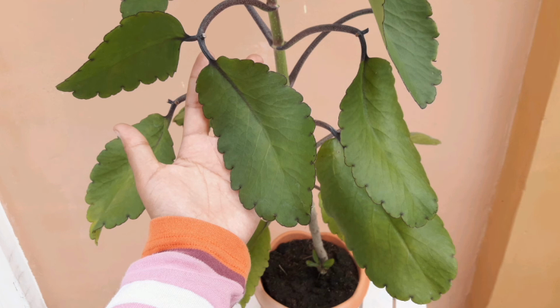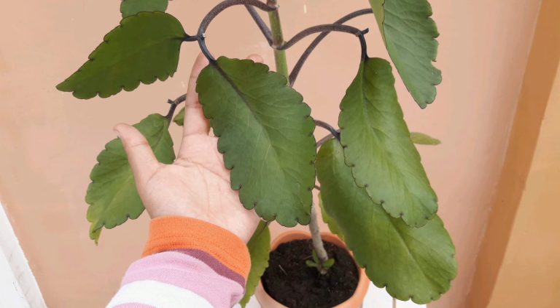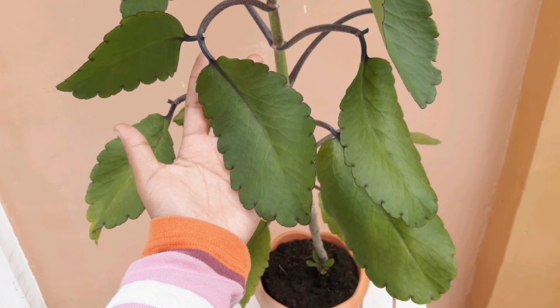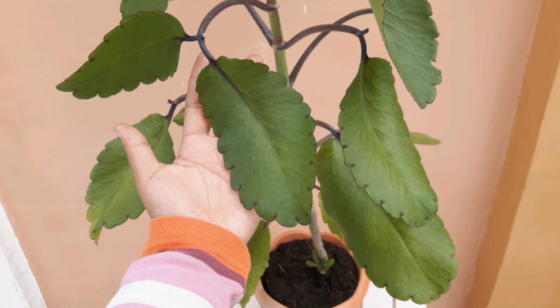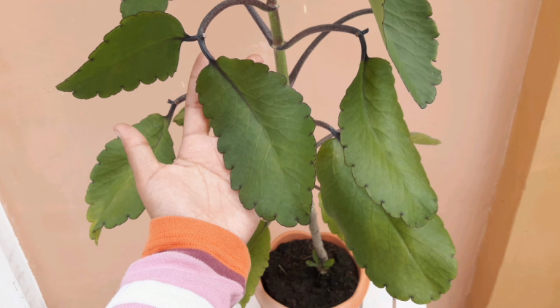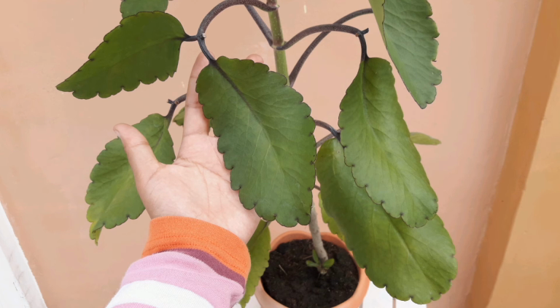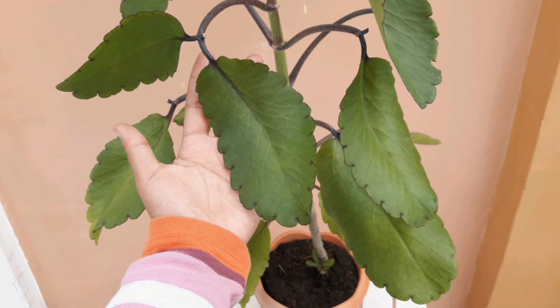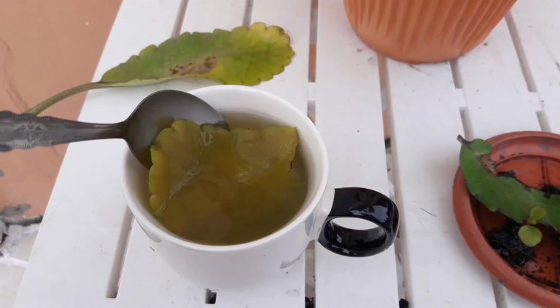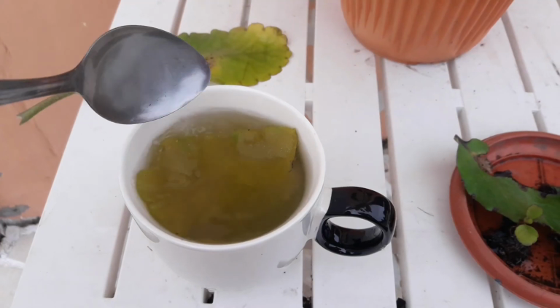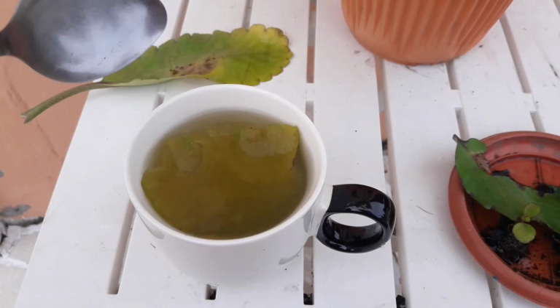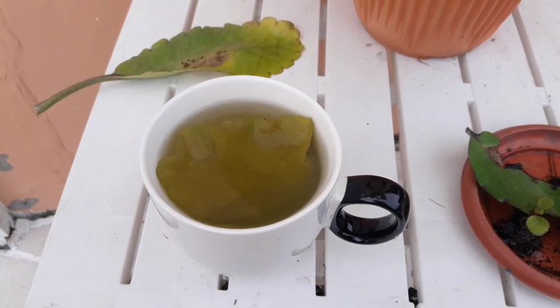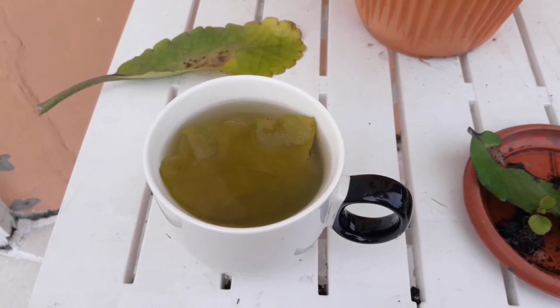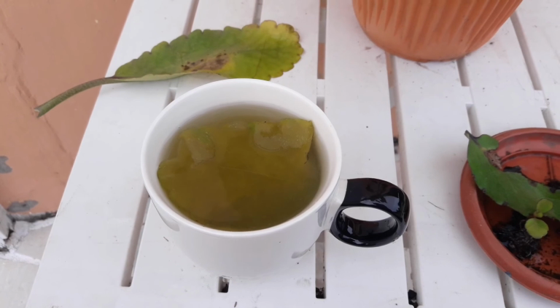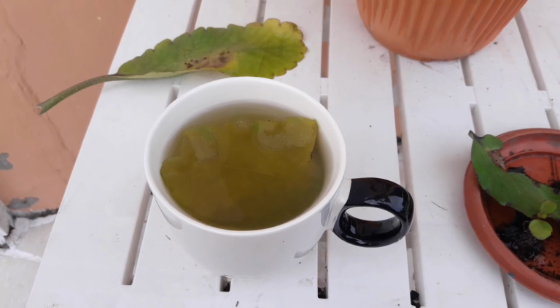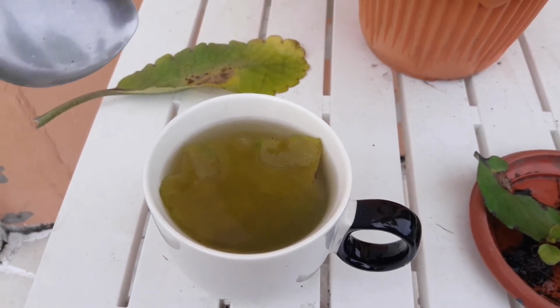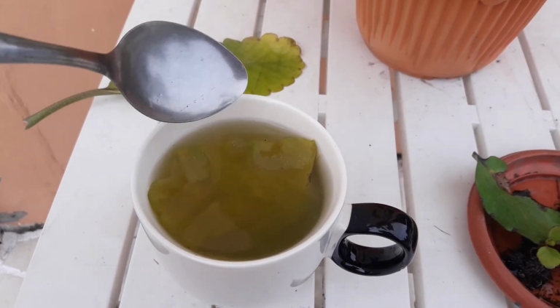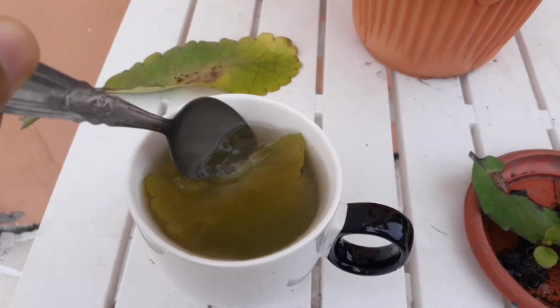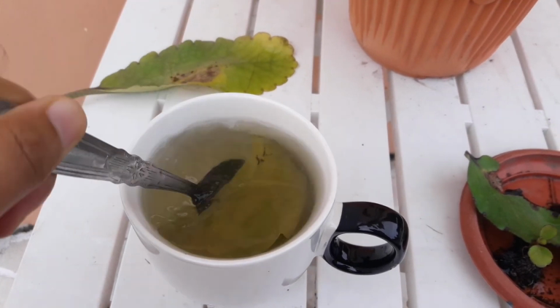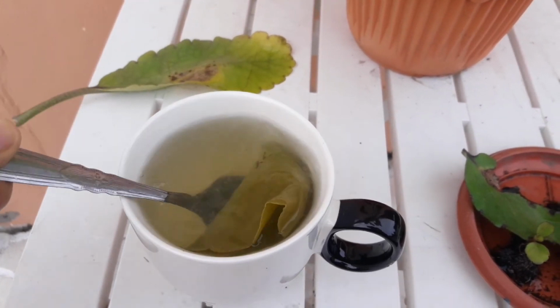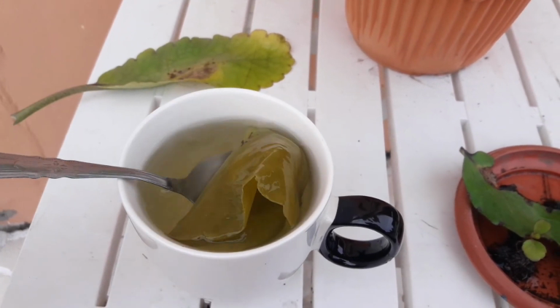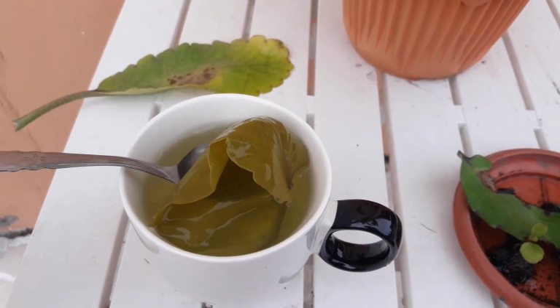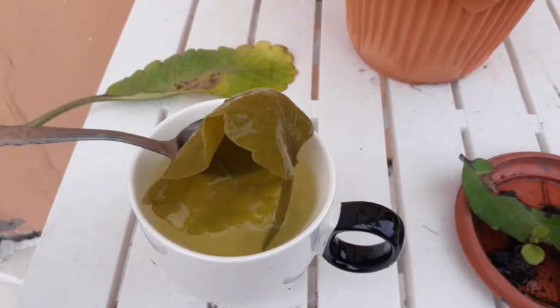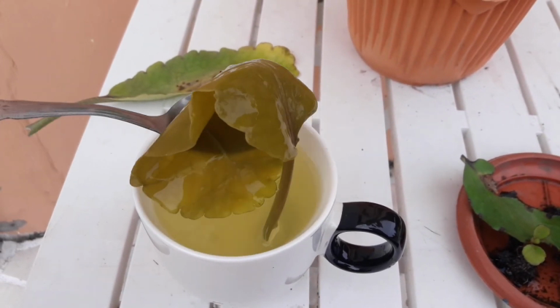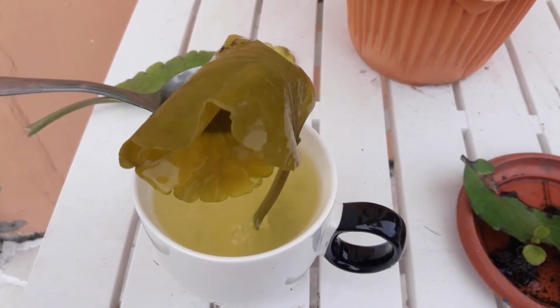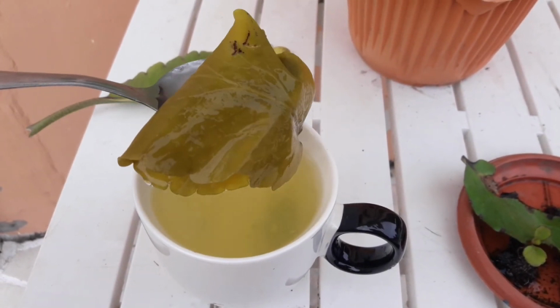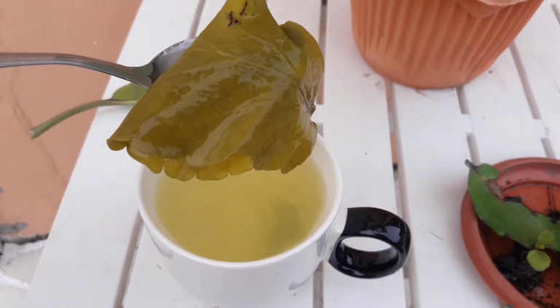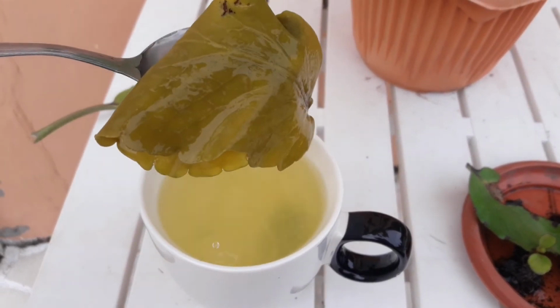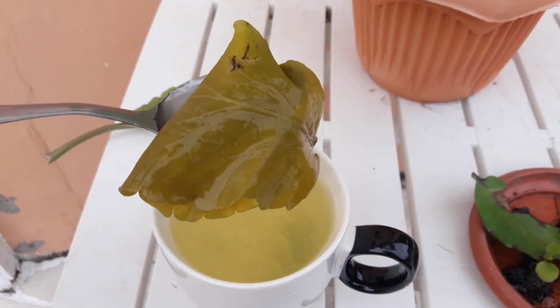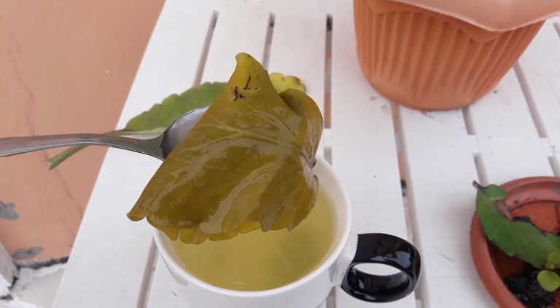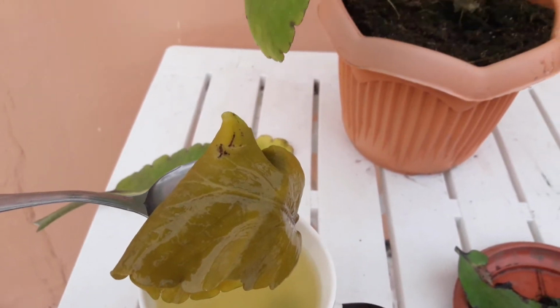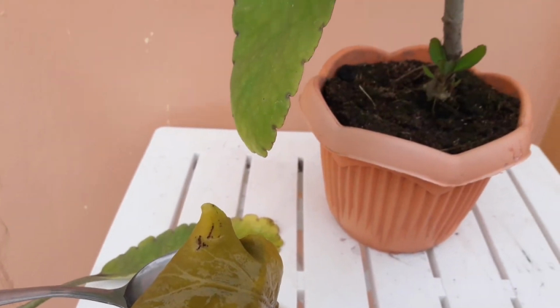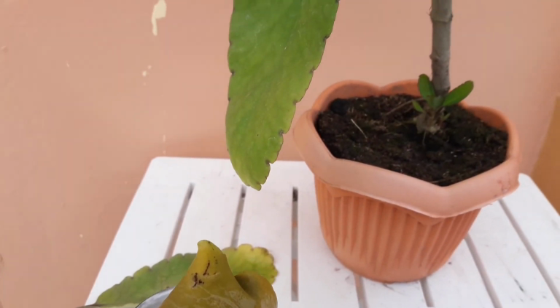So how can we use it? We can make a tea by boiling the leaves, or we can heat the leaves and place them on the affected part of our body.